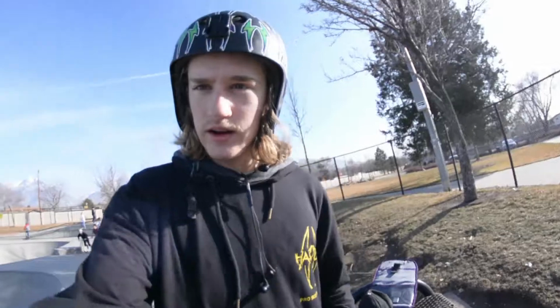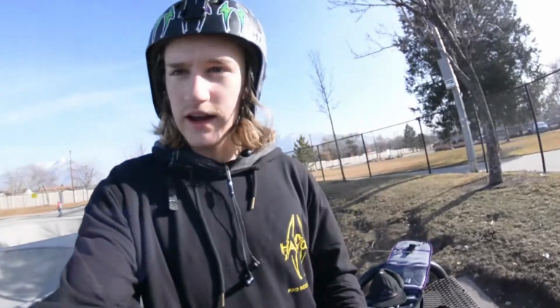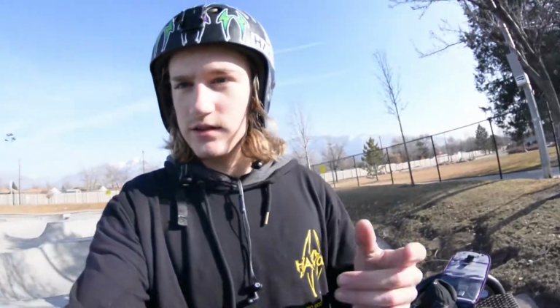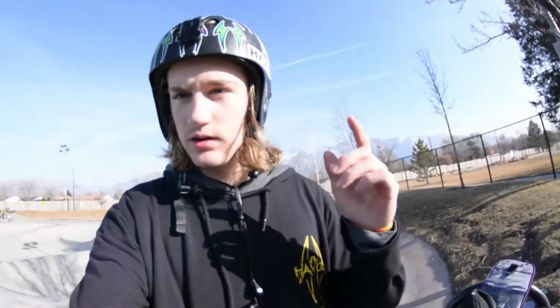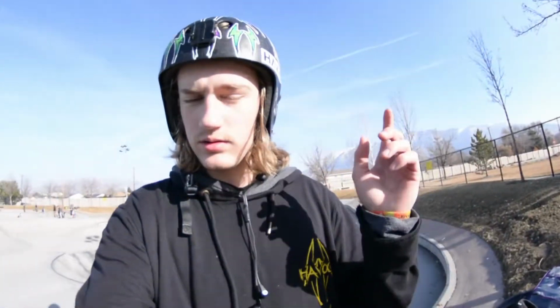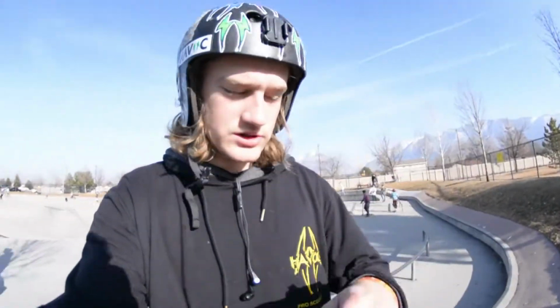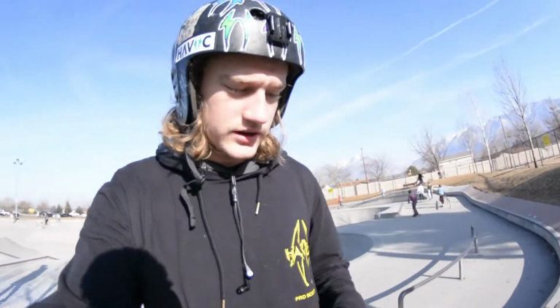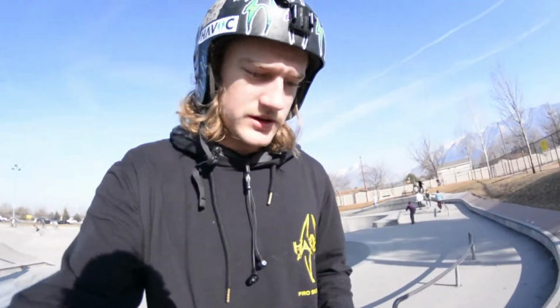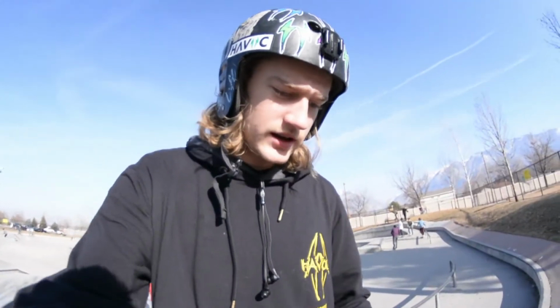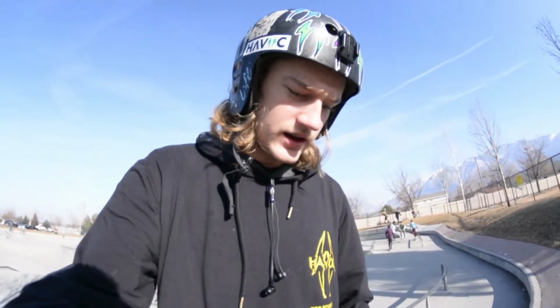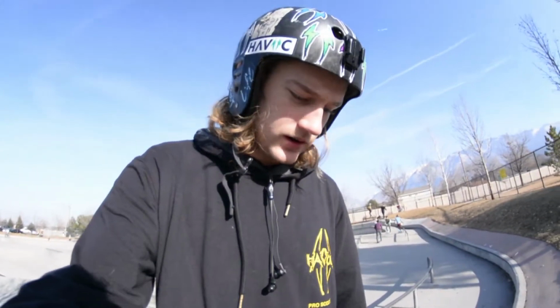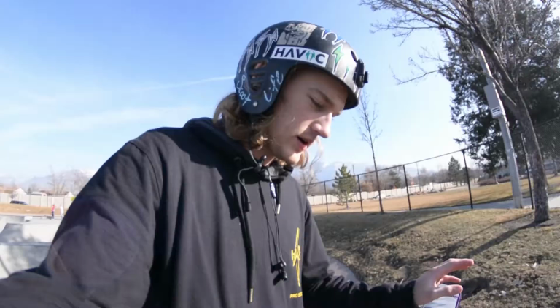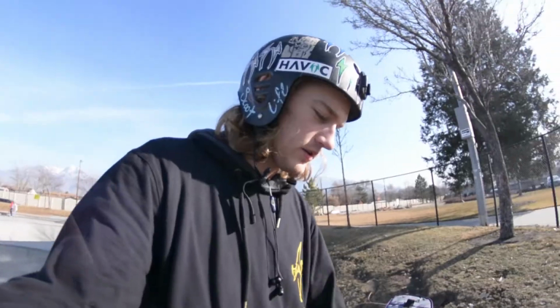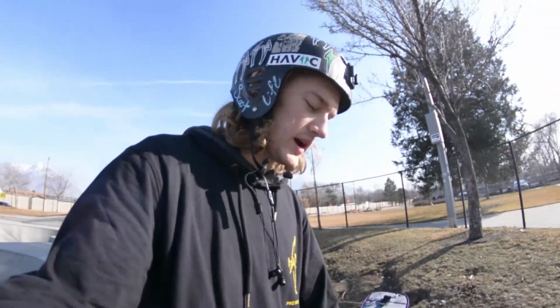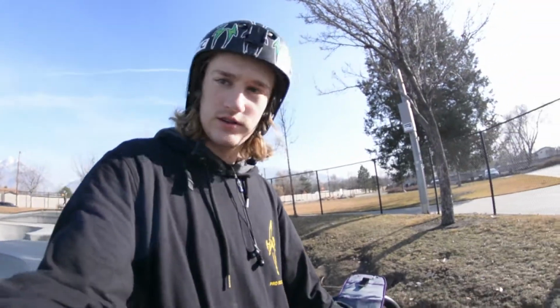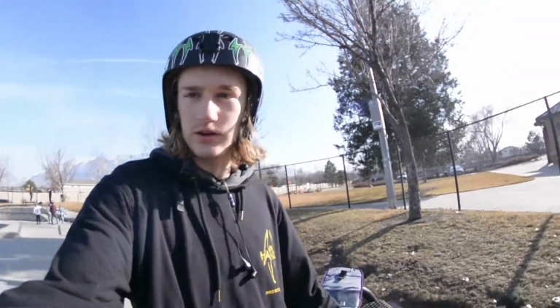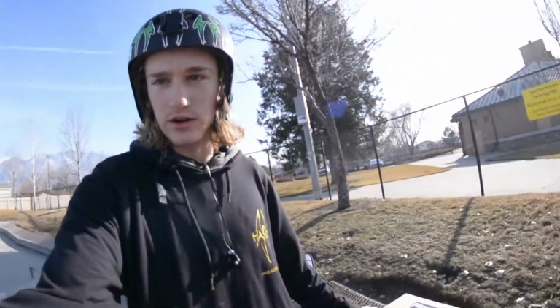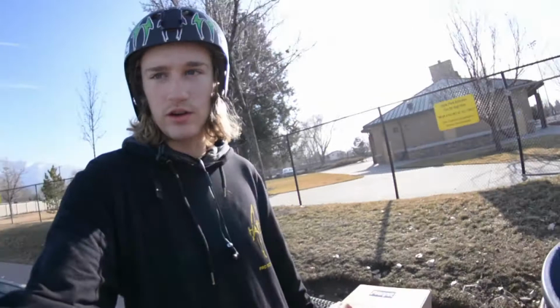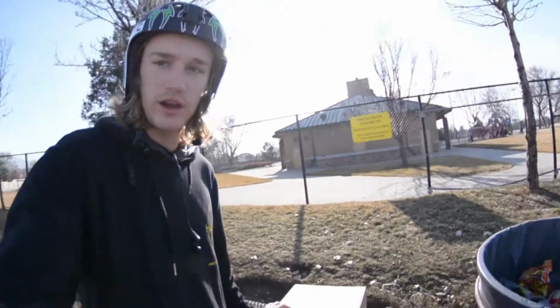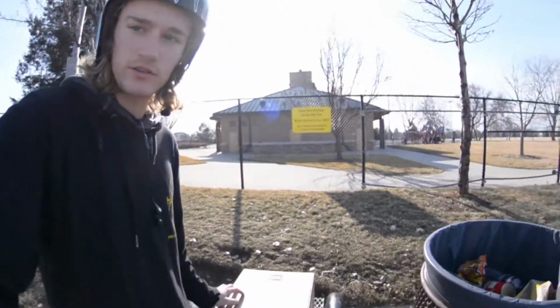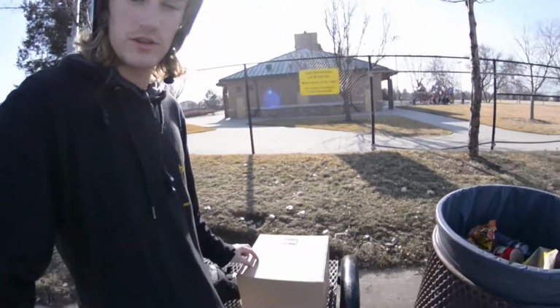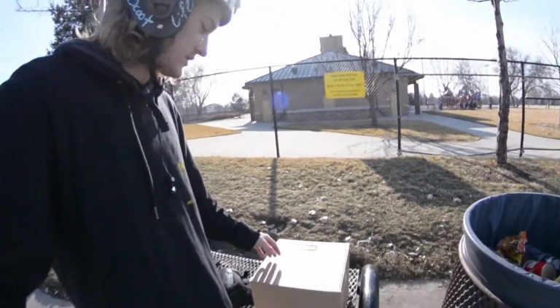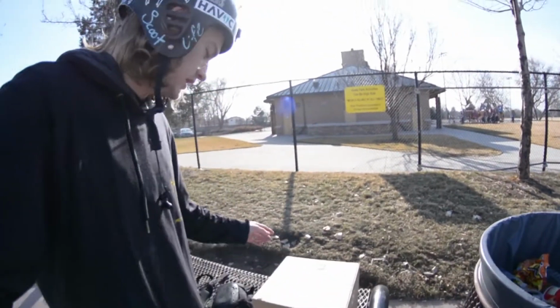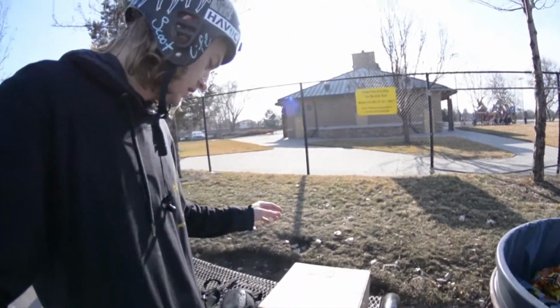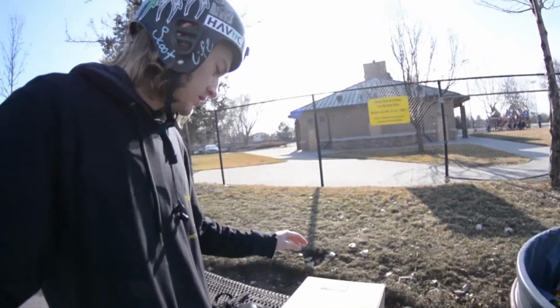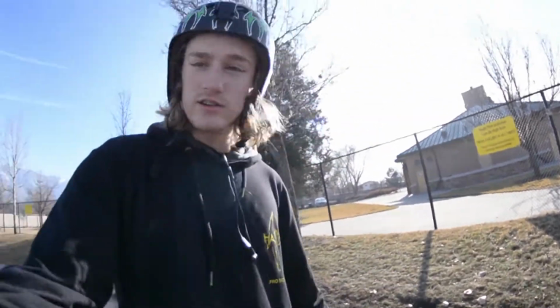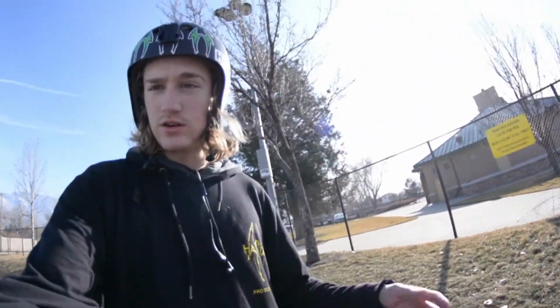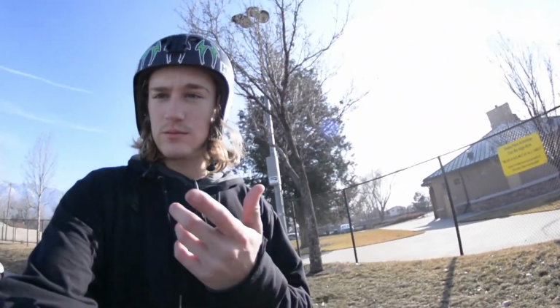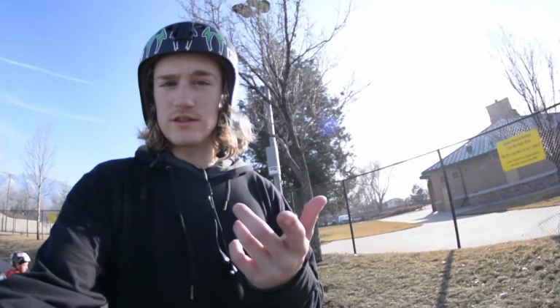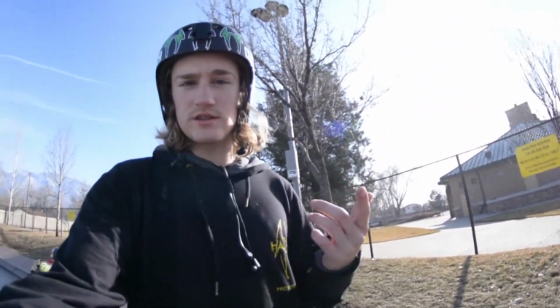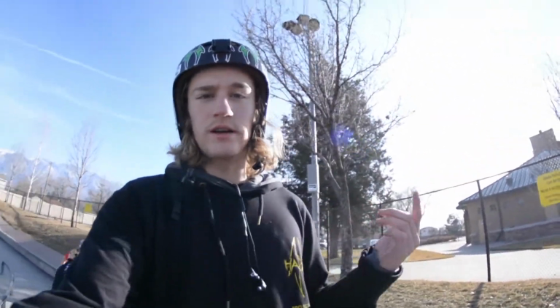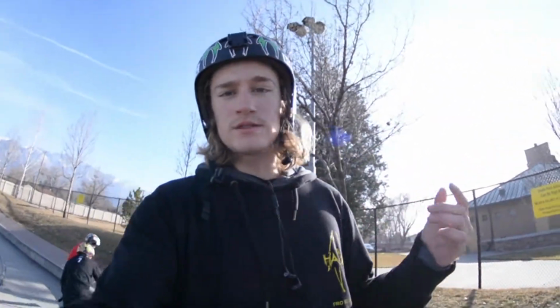Alright guys, just rocked up to Sandy Skatepark. I got a little package from a good friend of mine, Chris Lee.